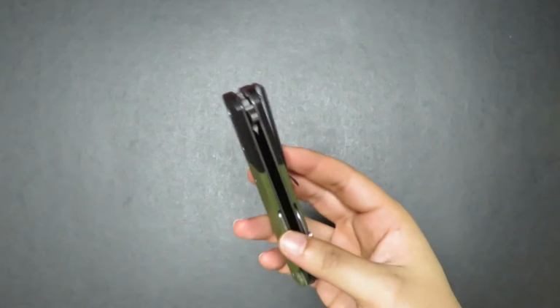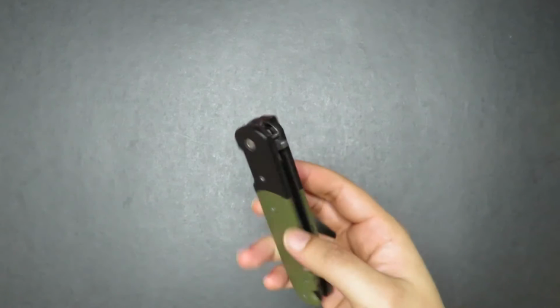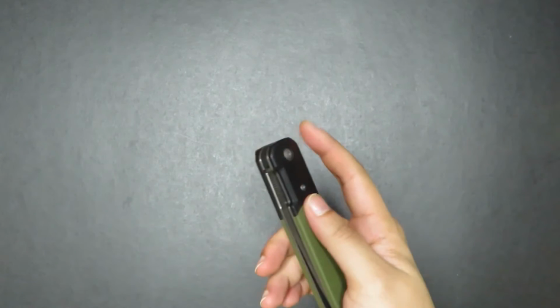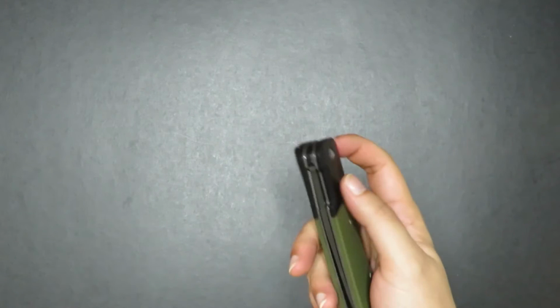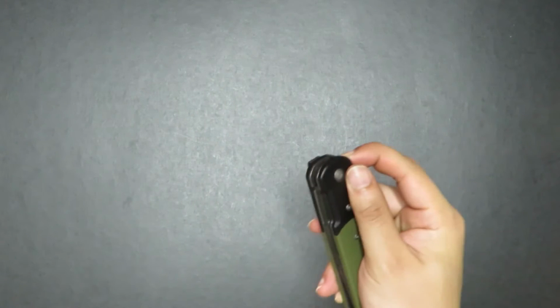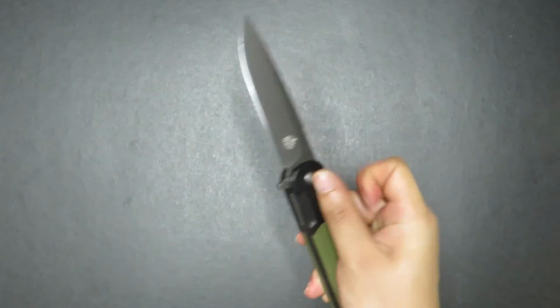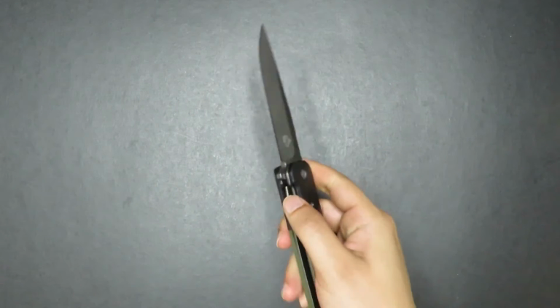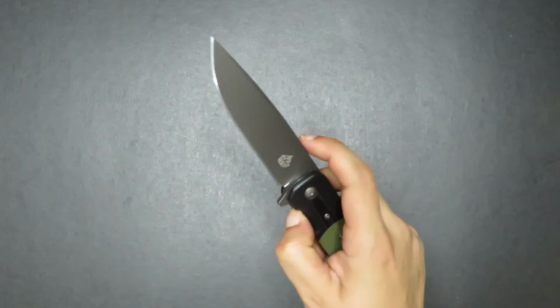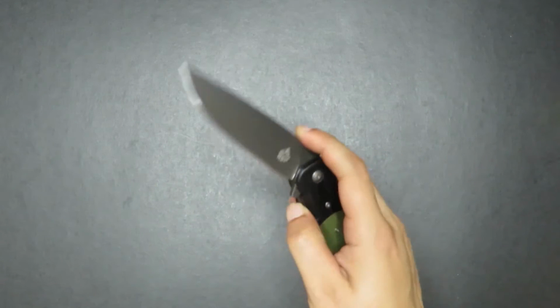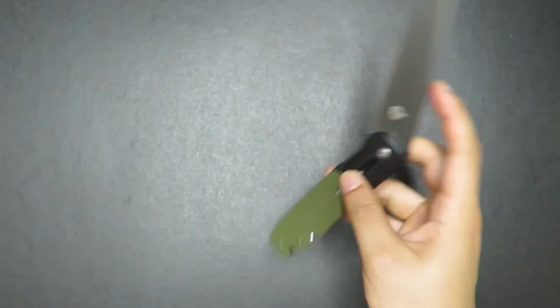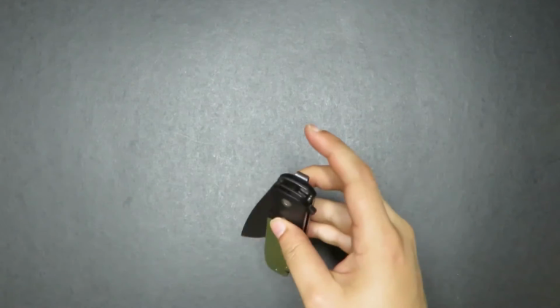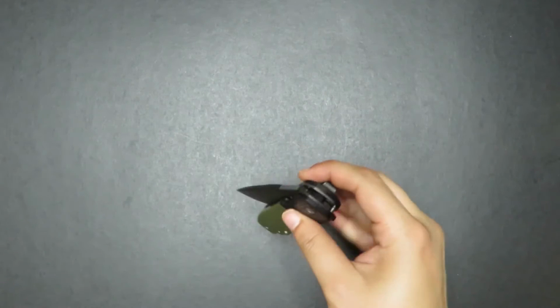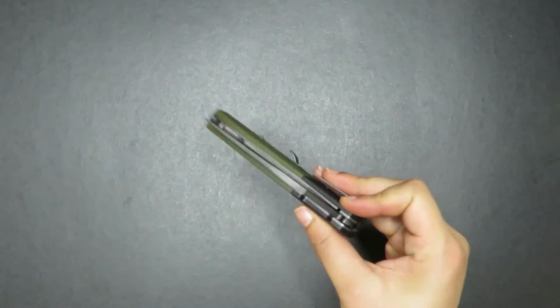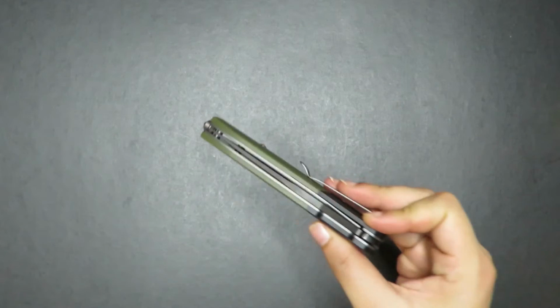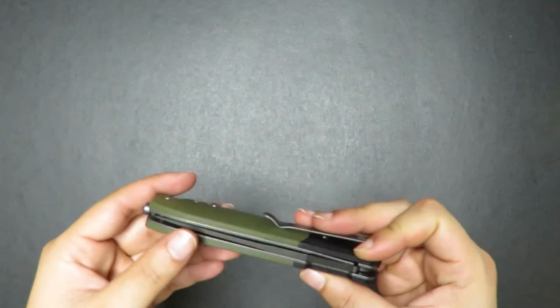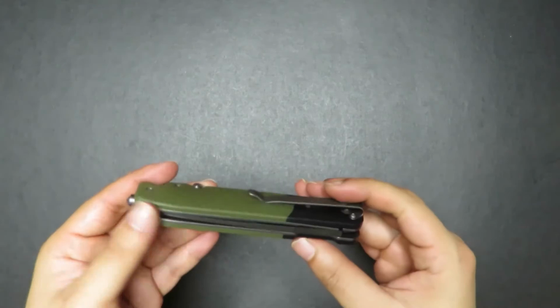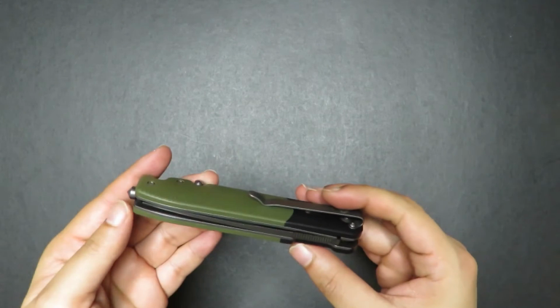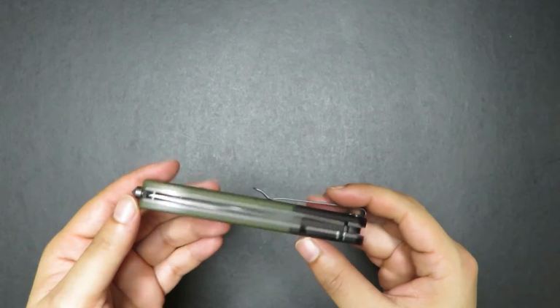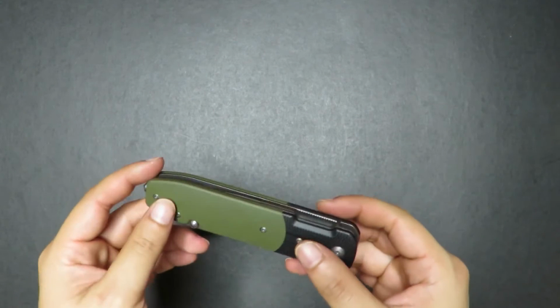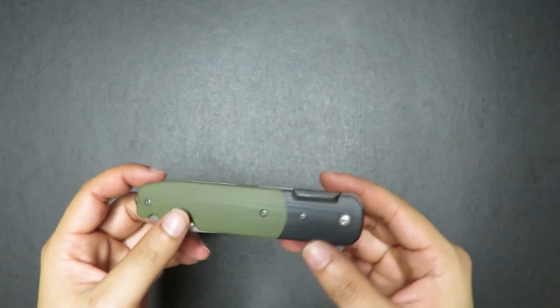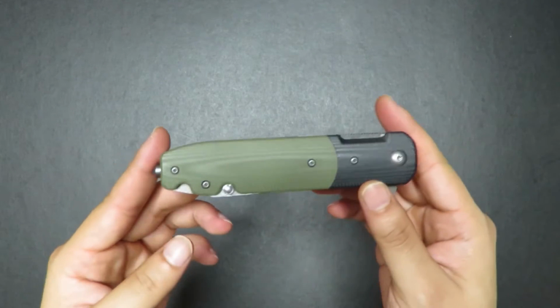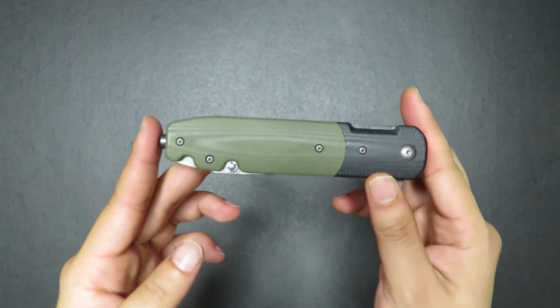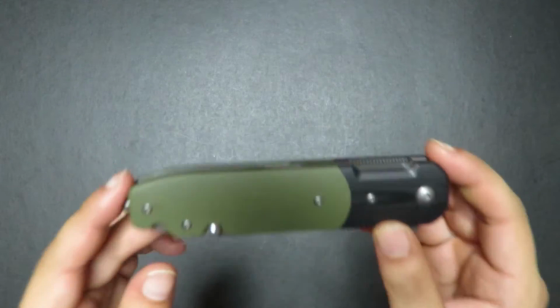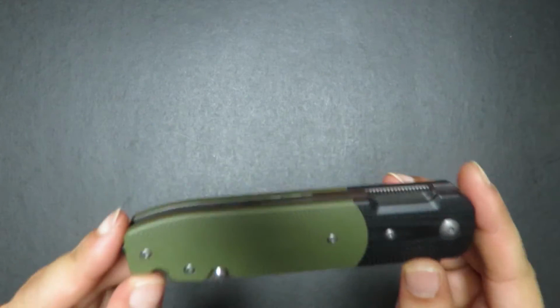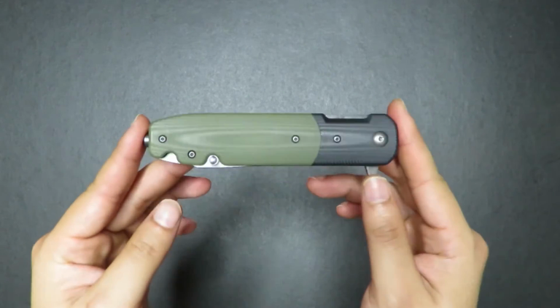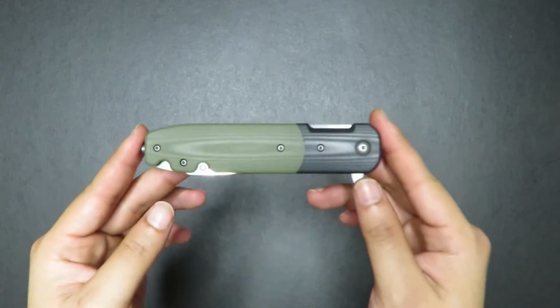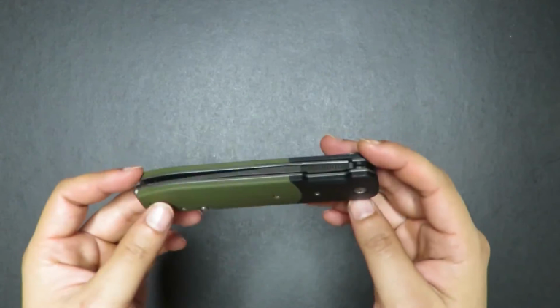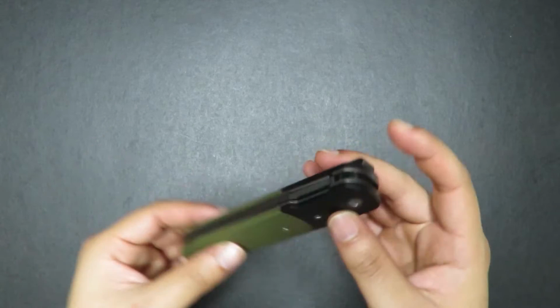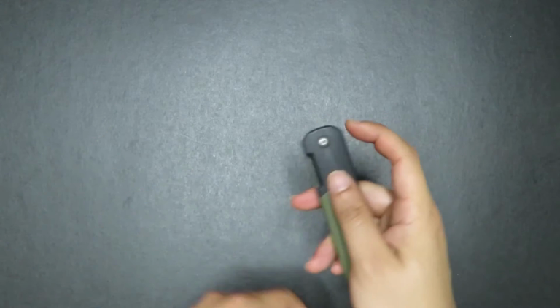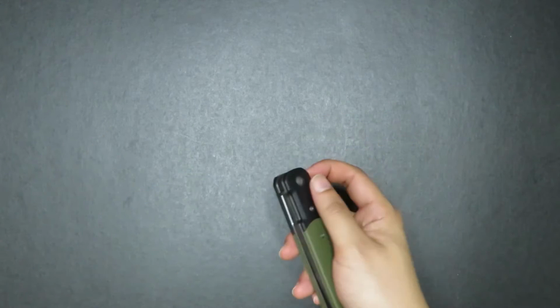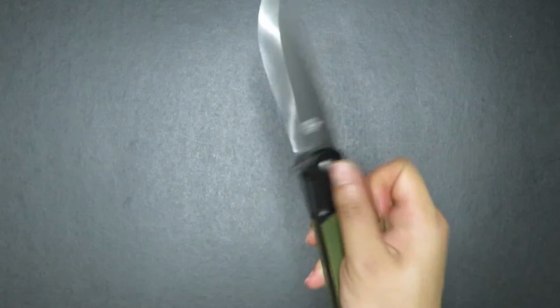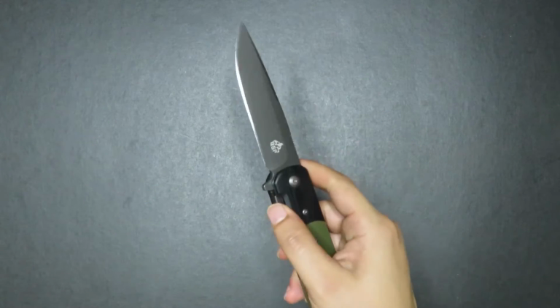Hi Kawan, welcome to the channel. This is EDC Ready. I'm your host Mr. EDC and today I want to do a full disassembly of the QSP Deva.